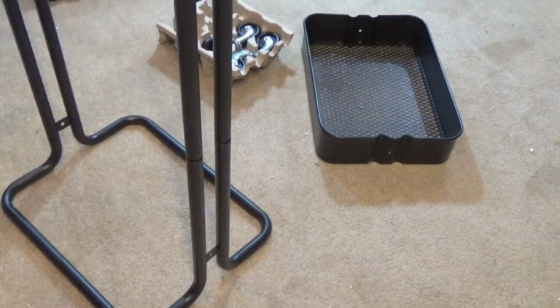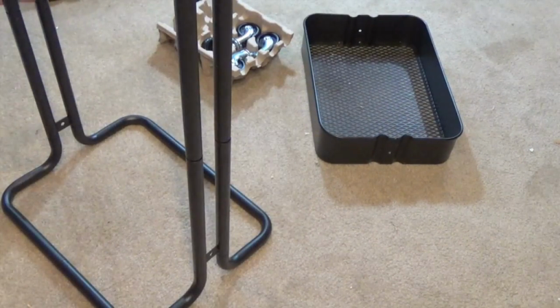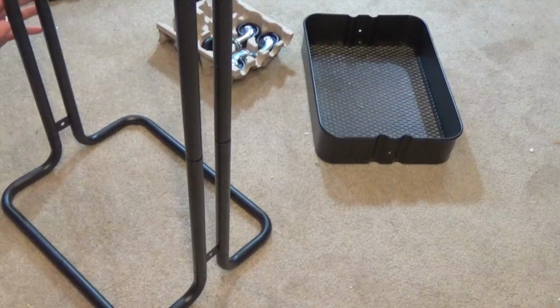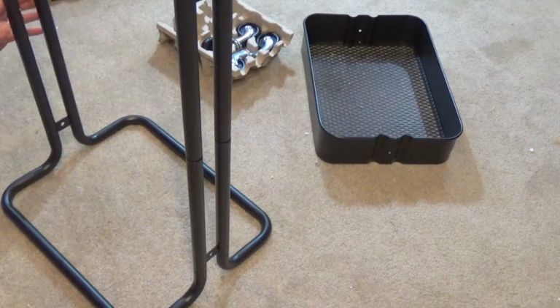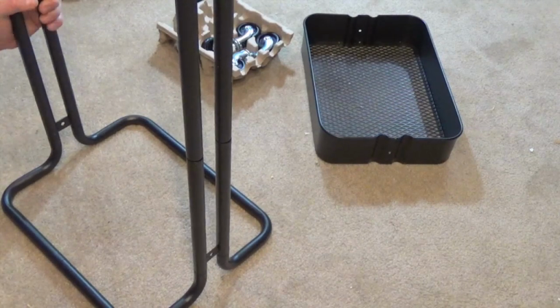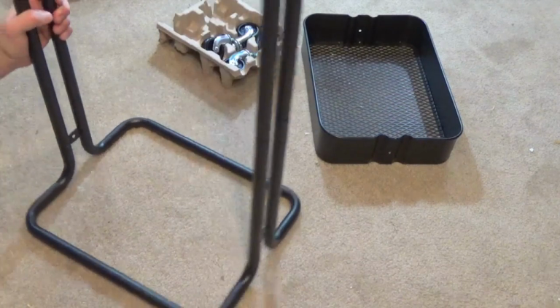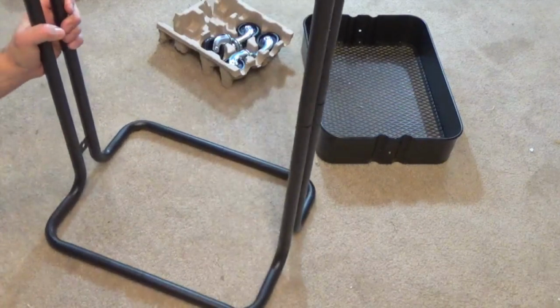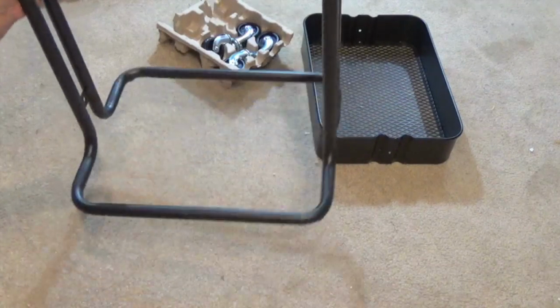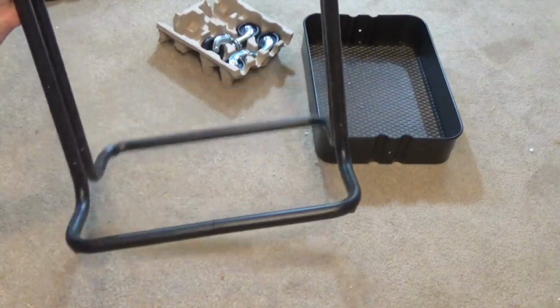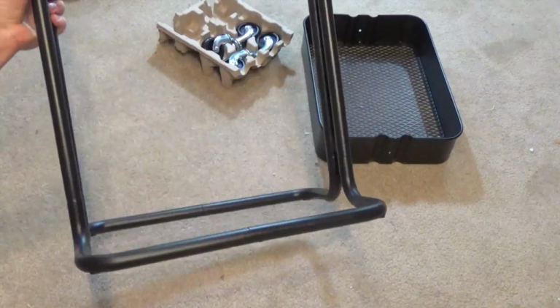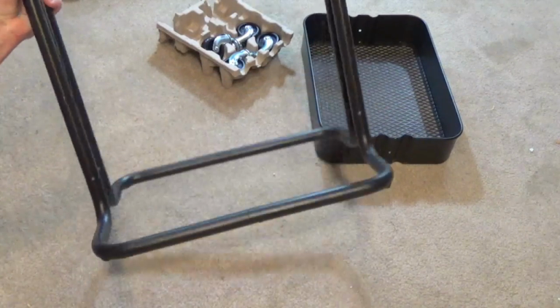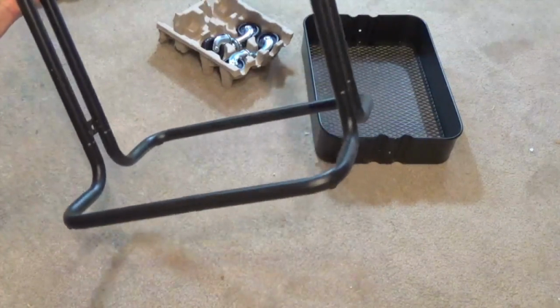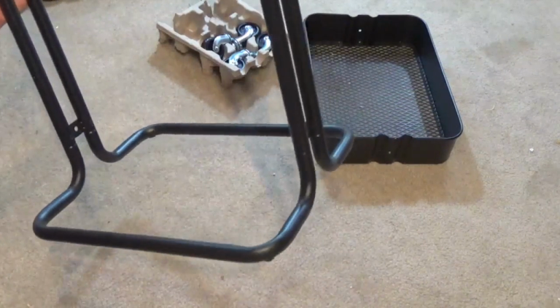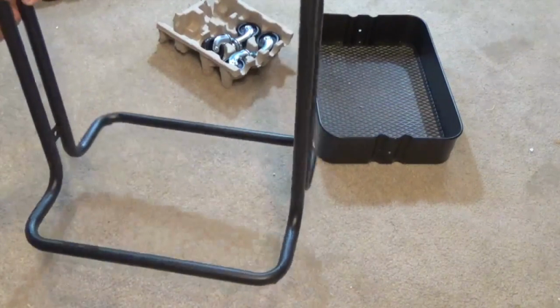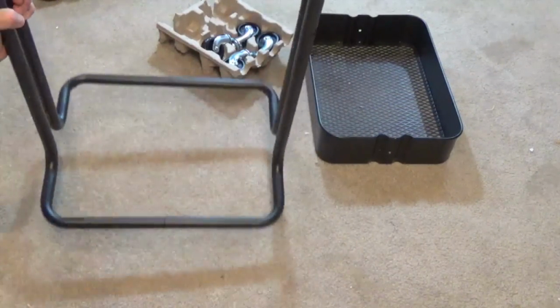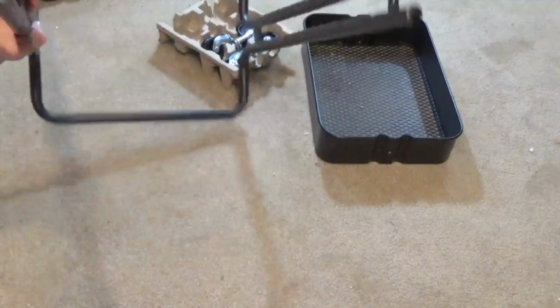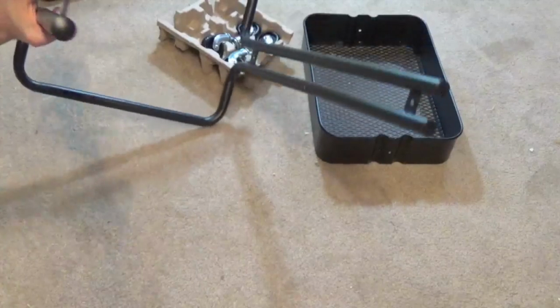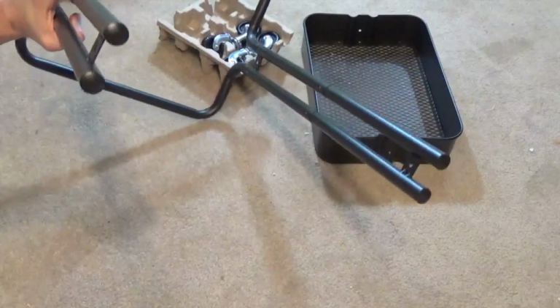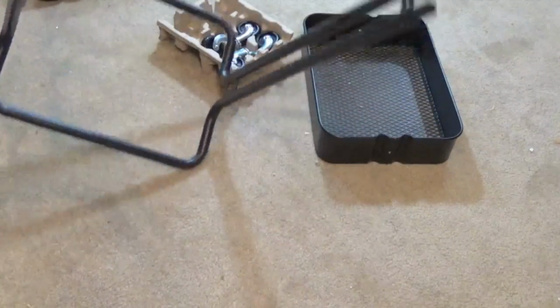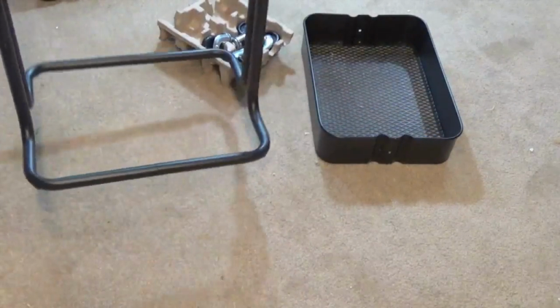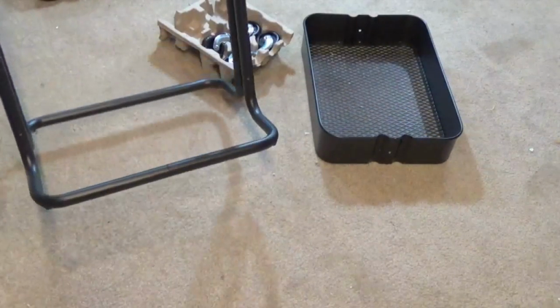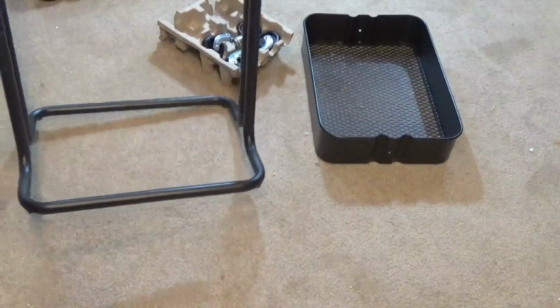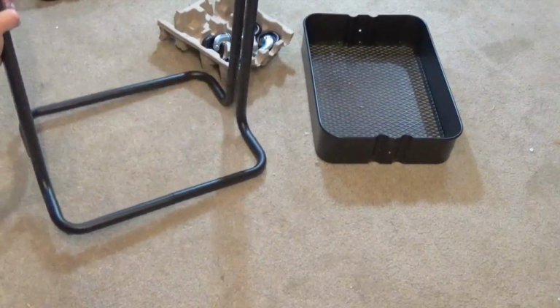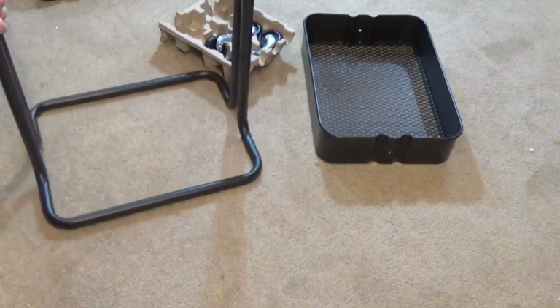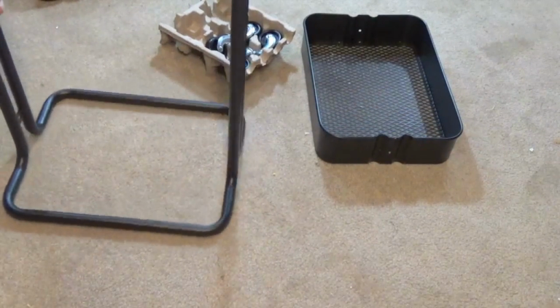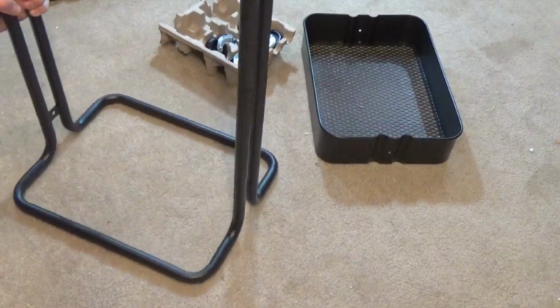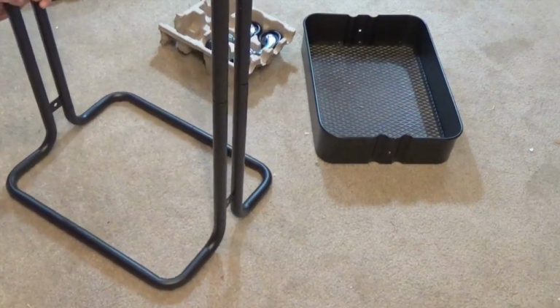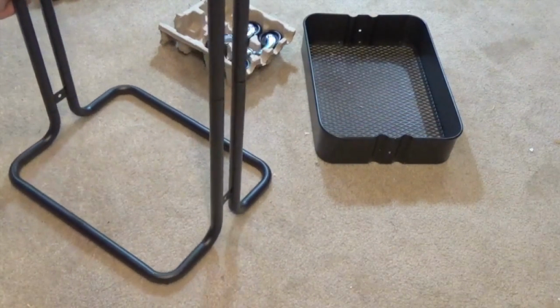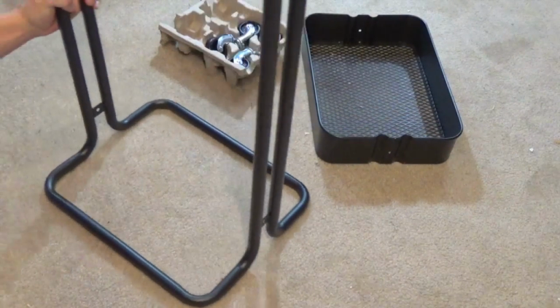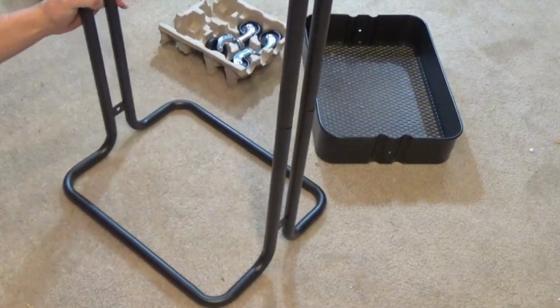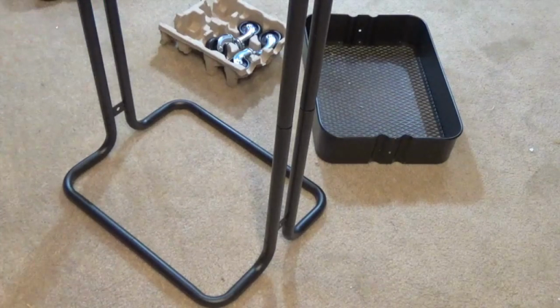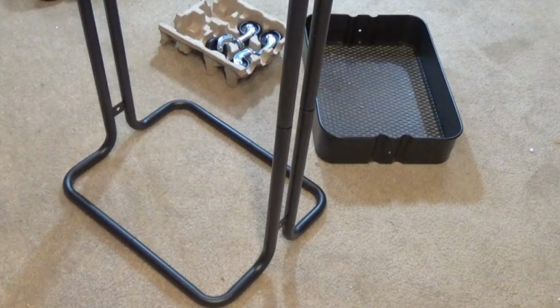With those screws attached, your entire frame should be fairly solid. You should be able to pick it up, move it around, no issues. It shouldn't slip, rotate, spin or anything like that. If you use your Loctite properly, those screws aren't going to be coming back out.